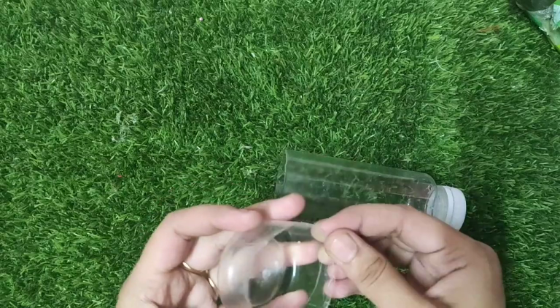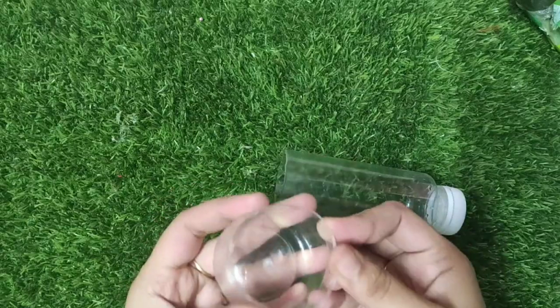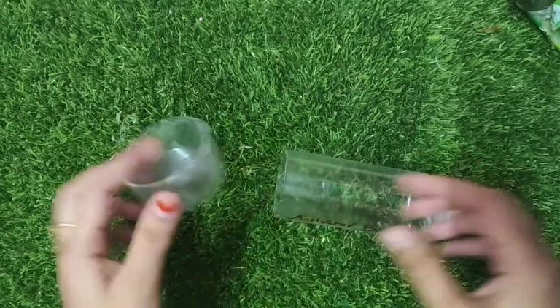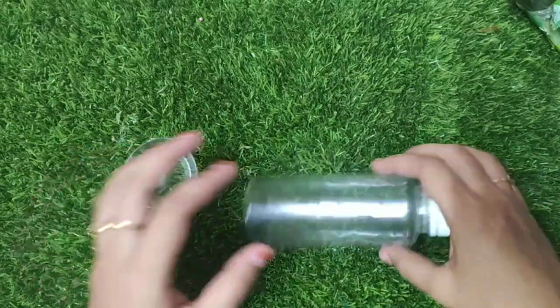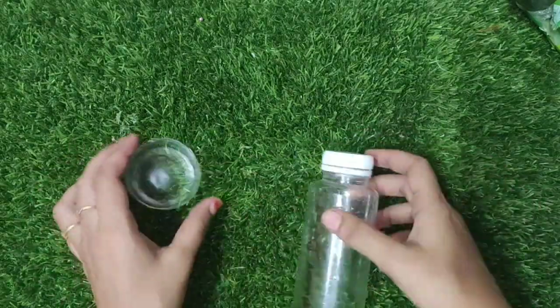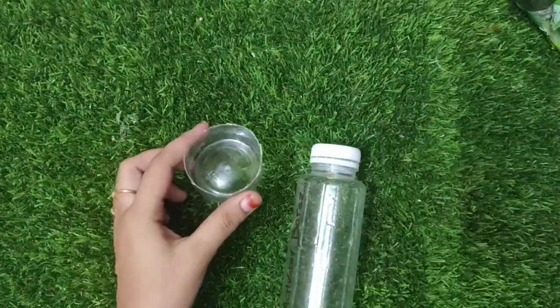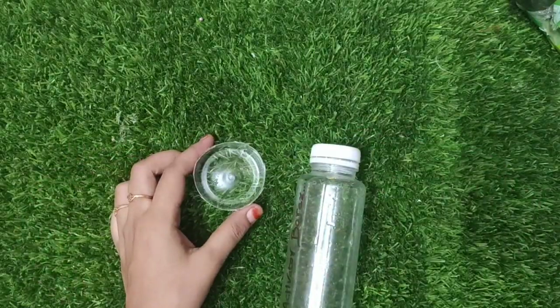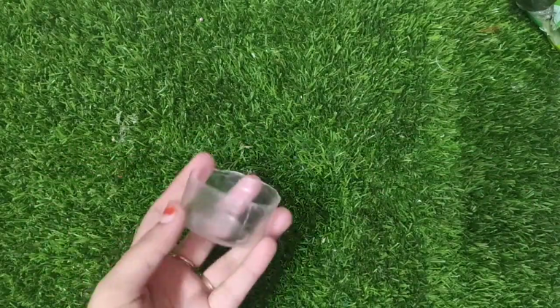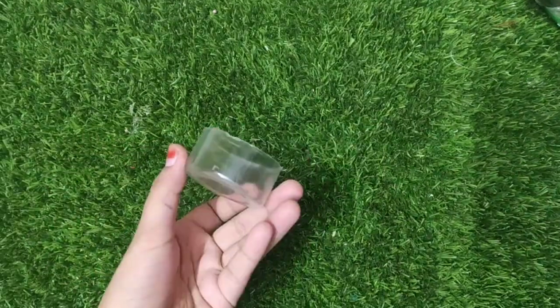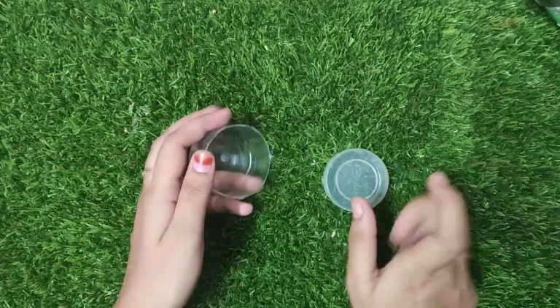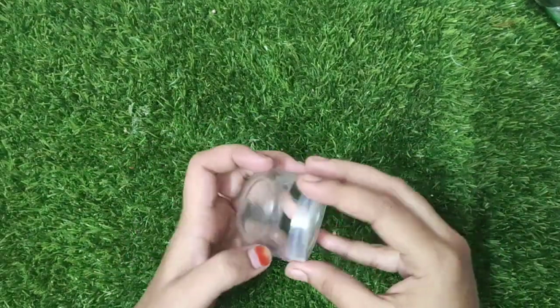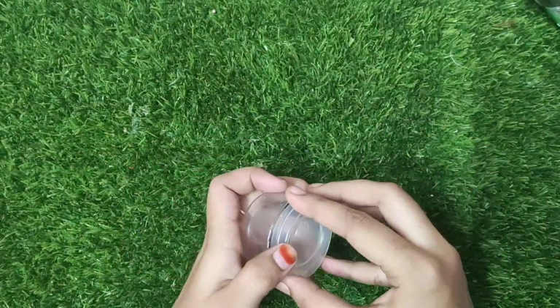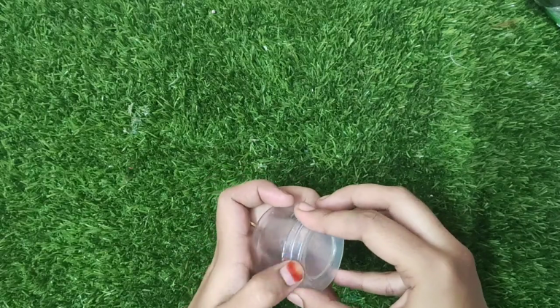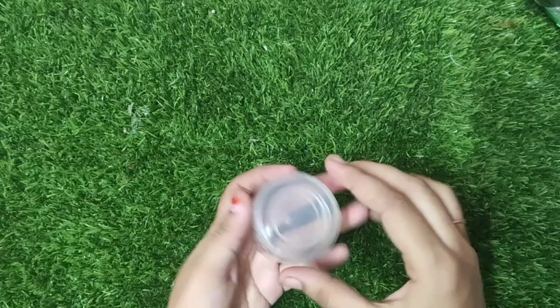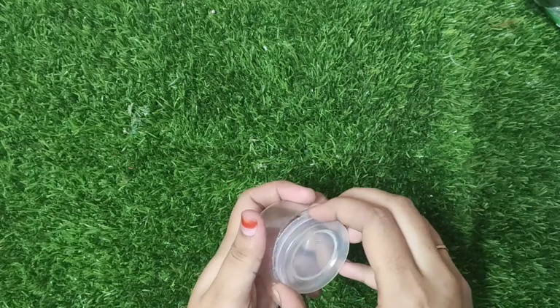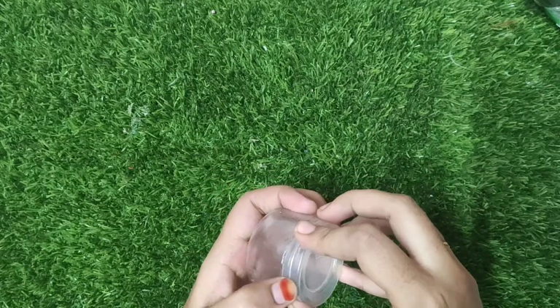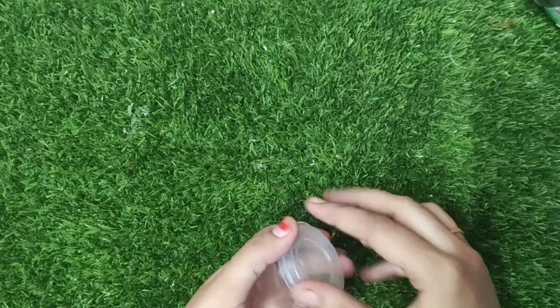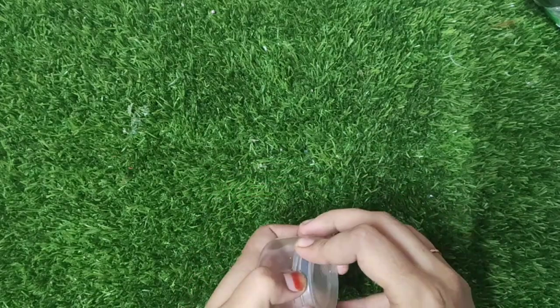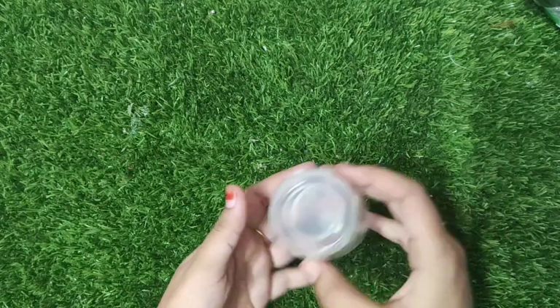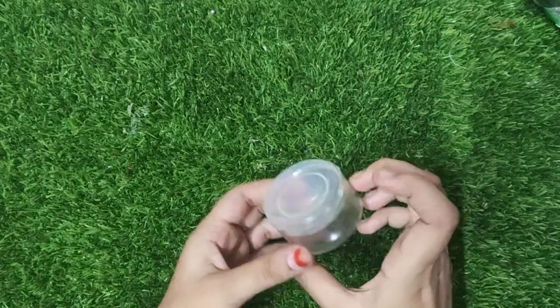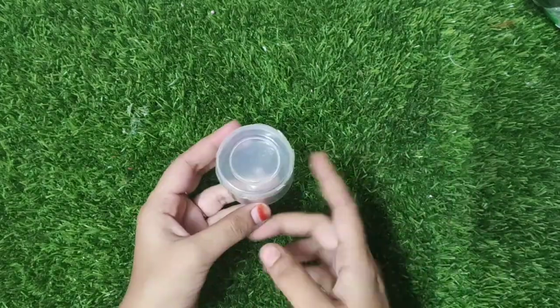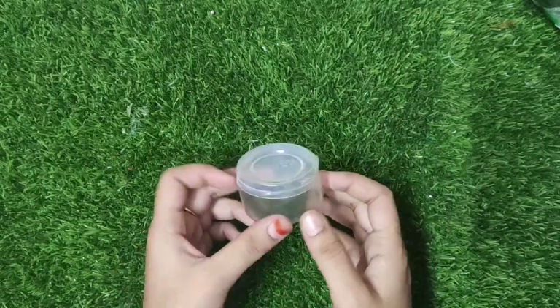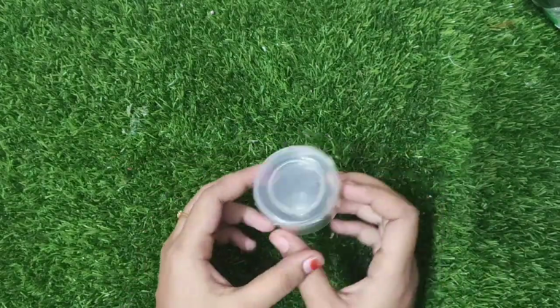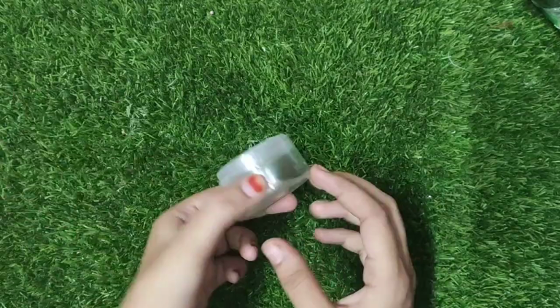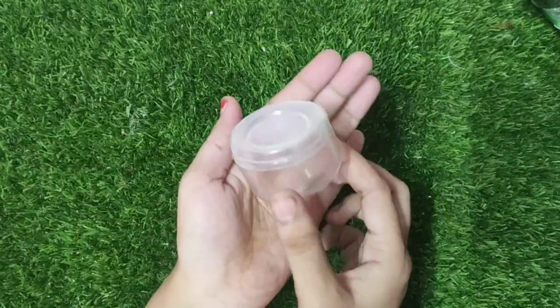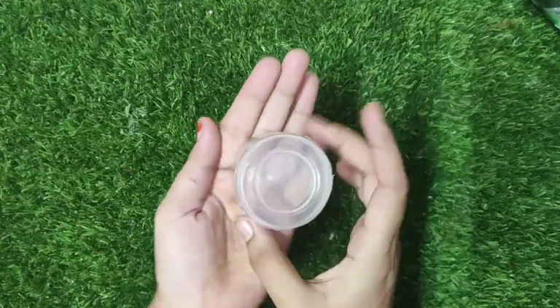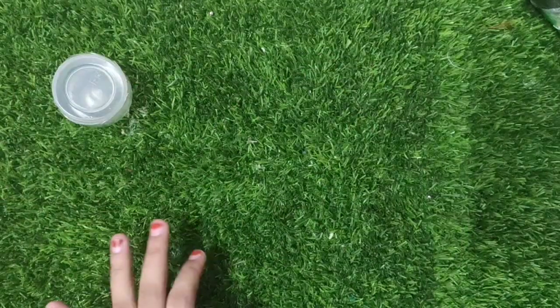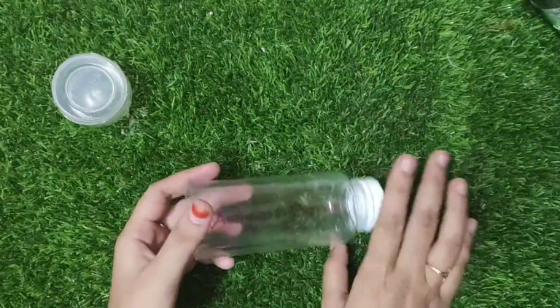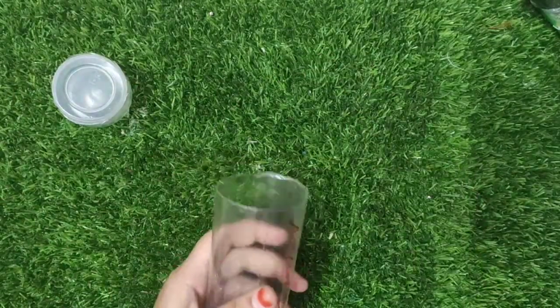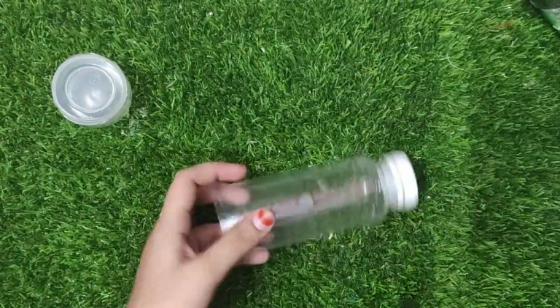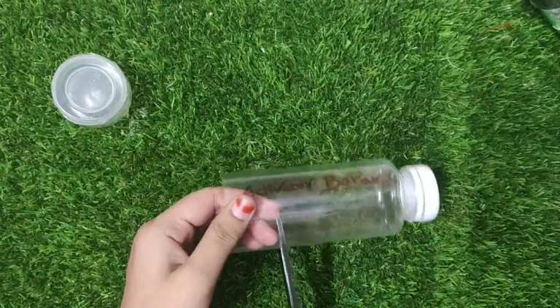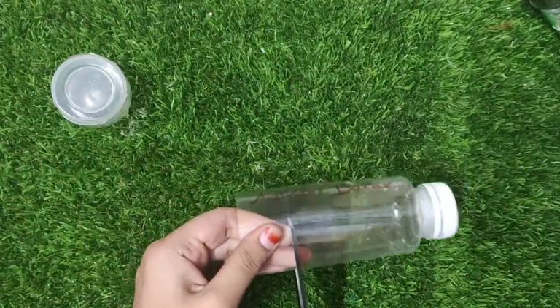Let's take a clip of the cardboard. Now we have to cut the cardboard. I'll take a clip of the cardboard — this one has to be cut. But you can have some last-minute ideas. Please try this with those ideas.